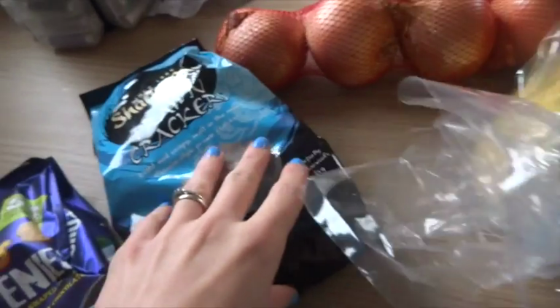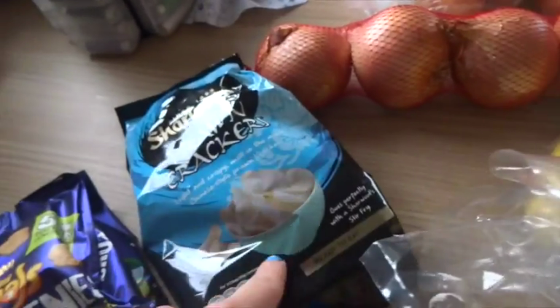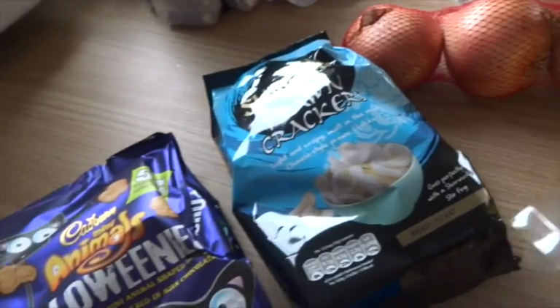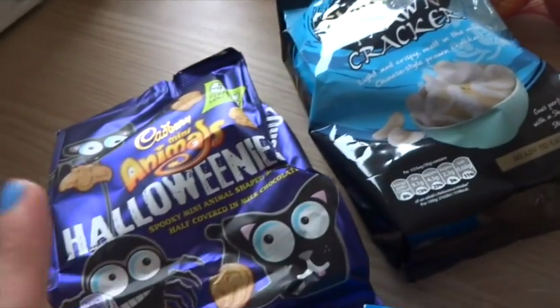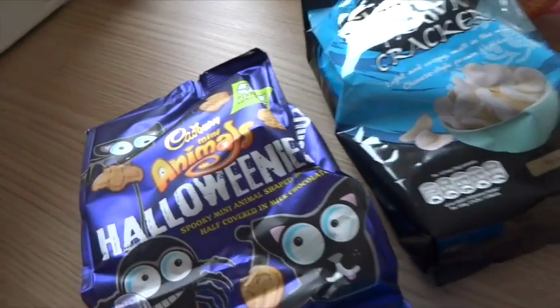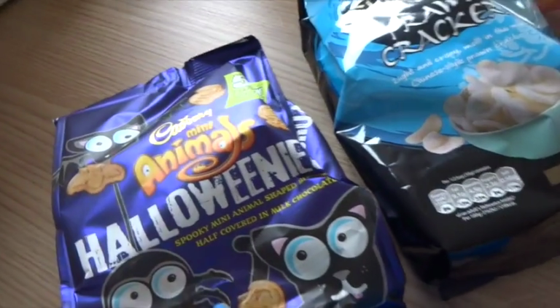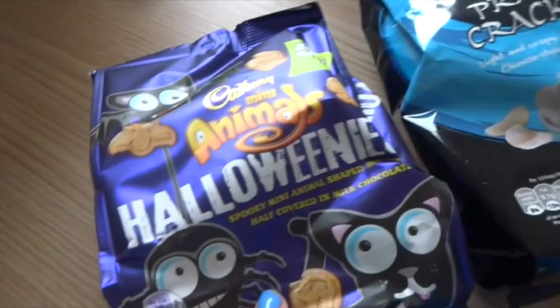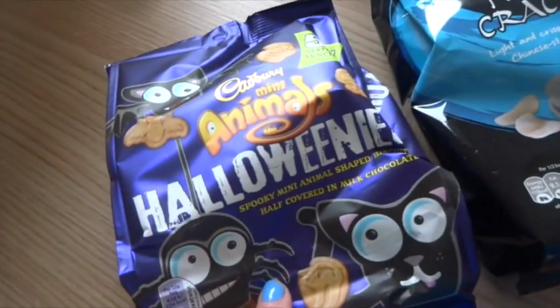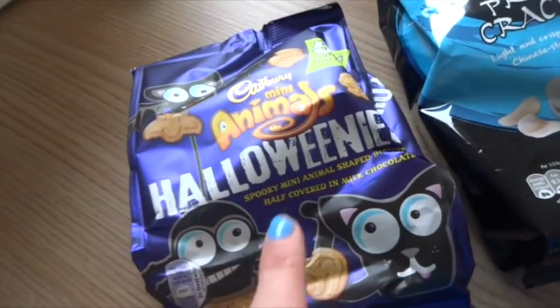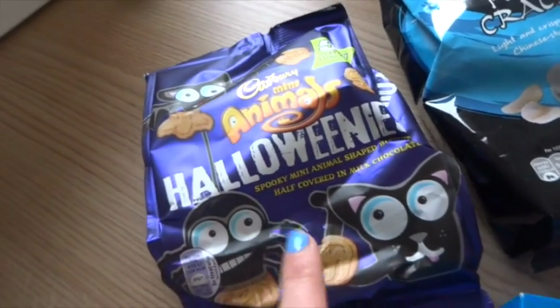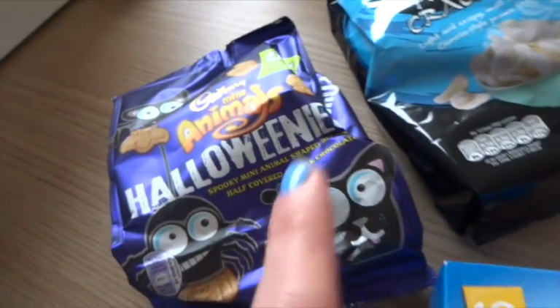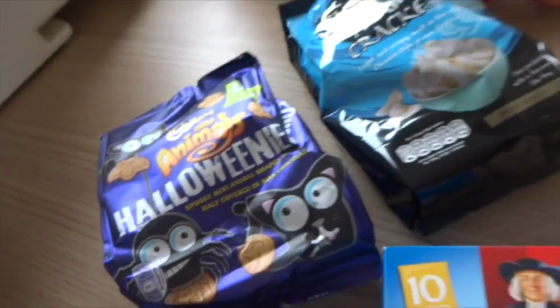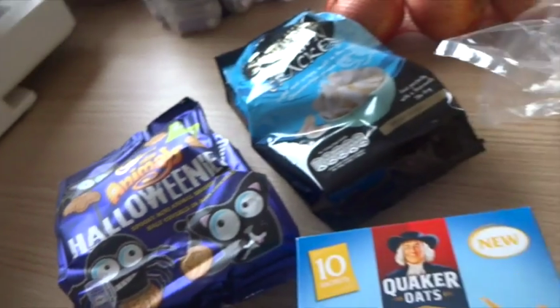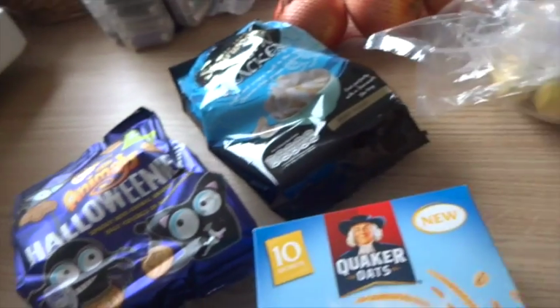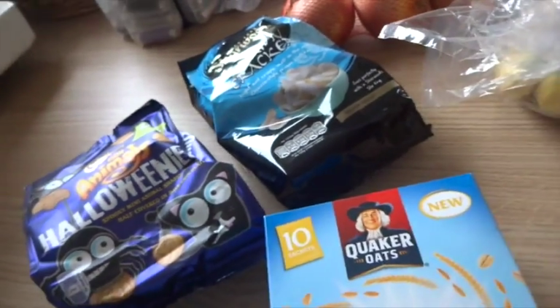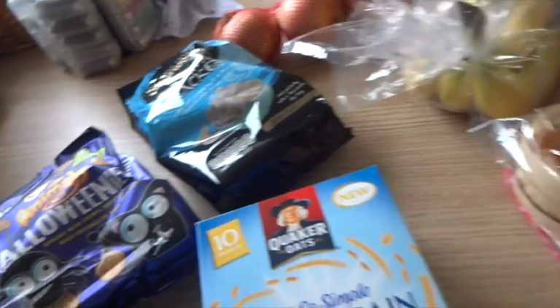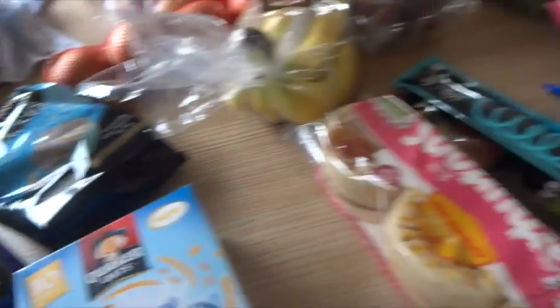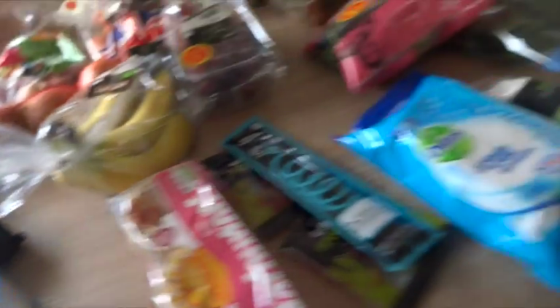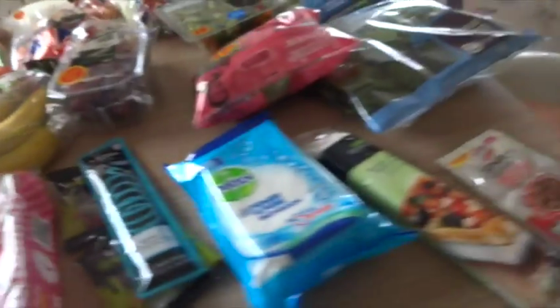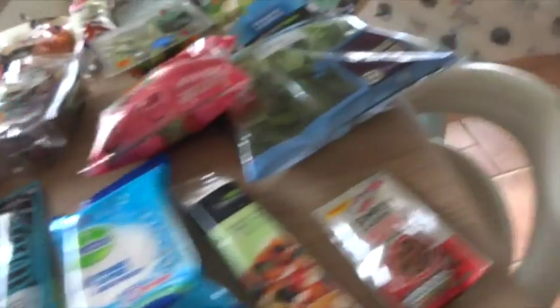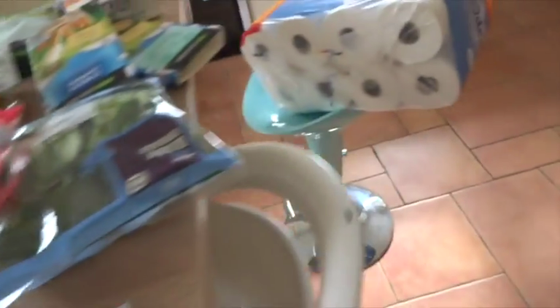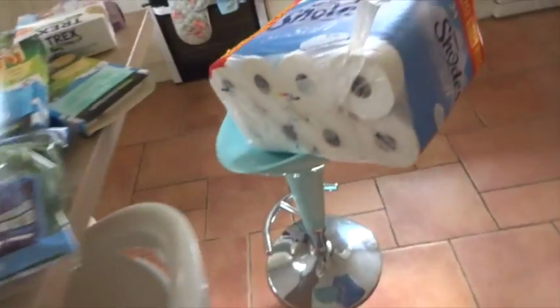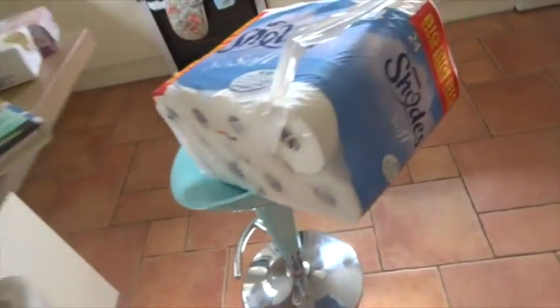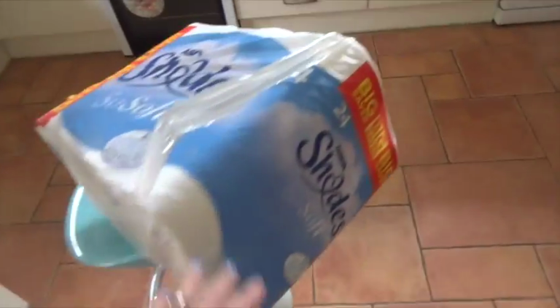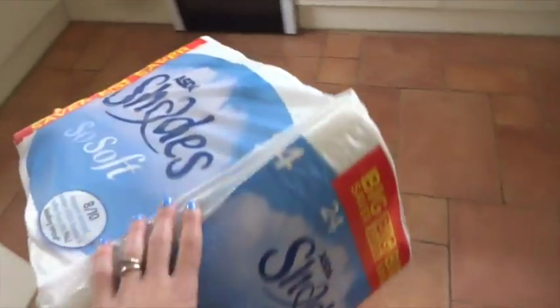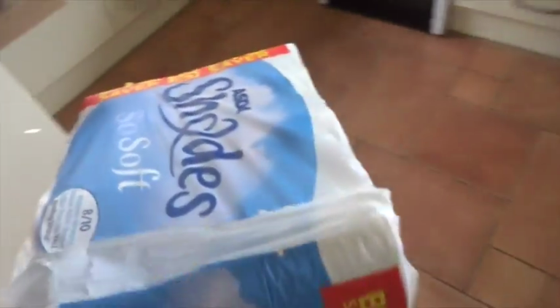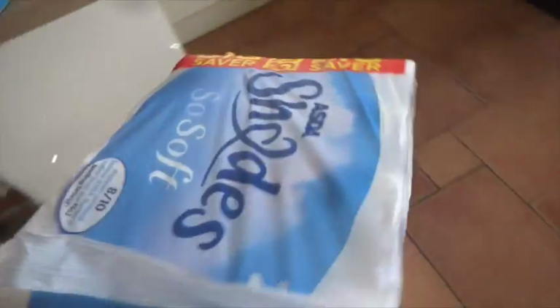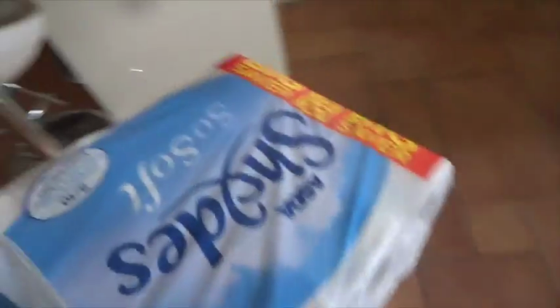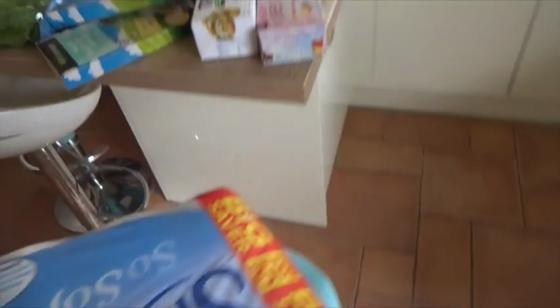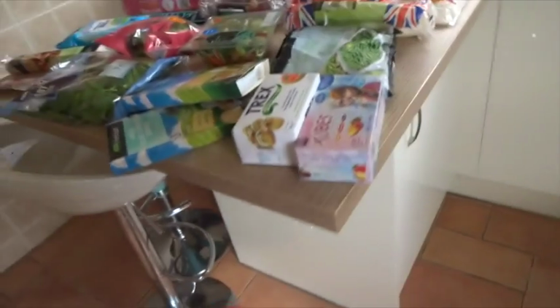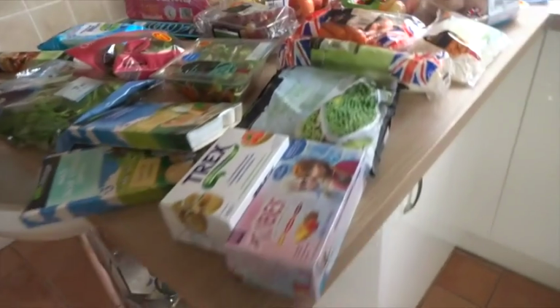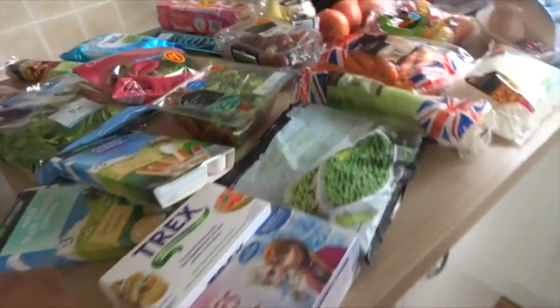I've got some prawn crackers and some animal Halloweens as a little treat for the weekend, or if friends come over. Total was £39, and obviously the toilet roll was £8 — so yeah, quite a small shop this week.